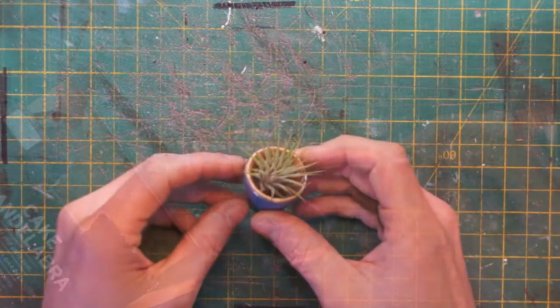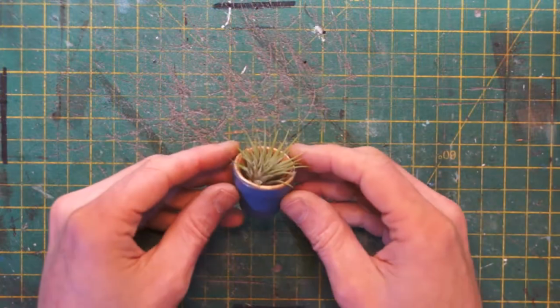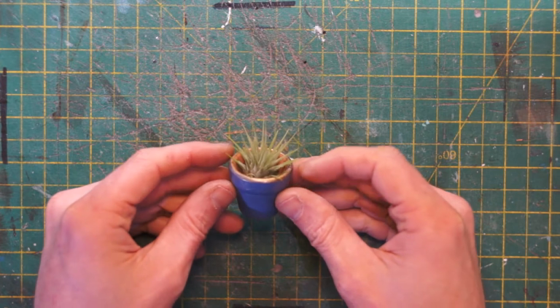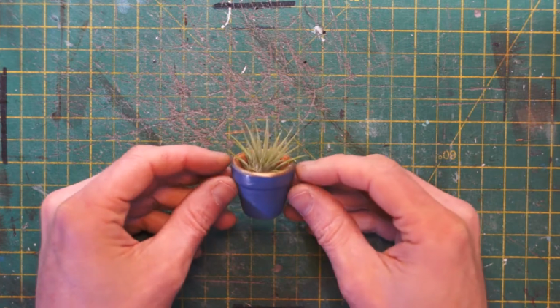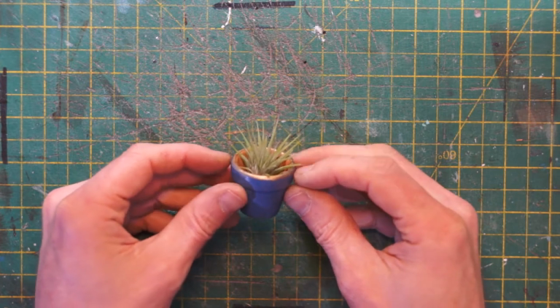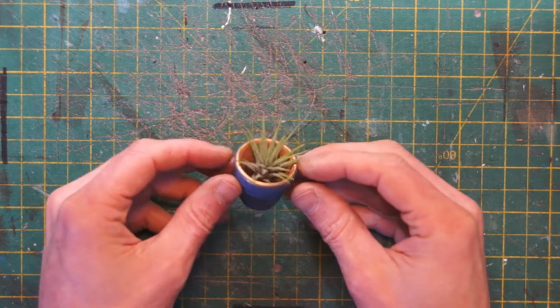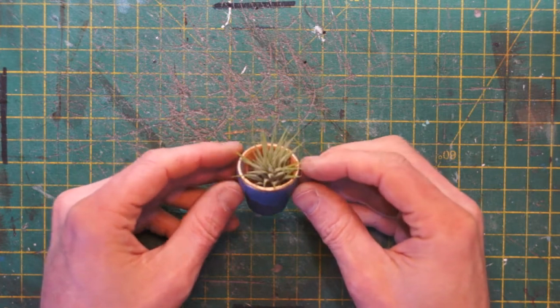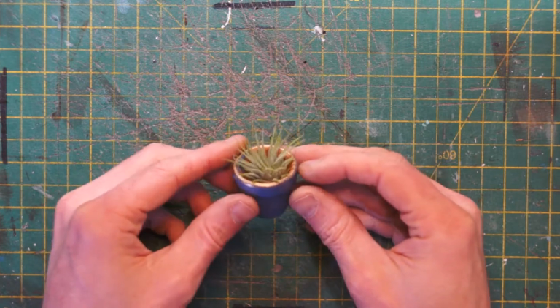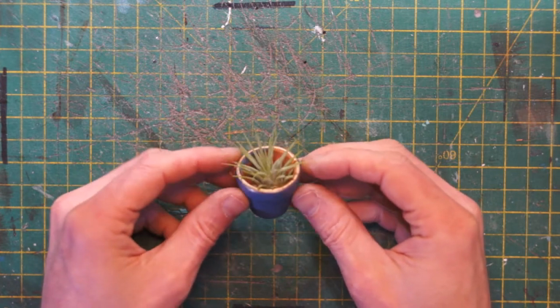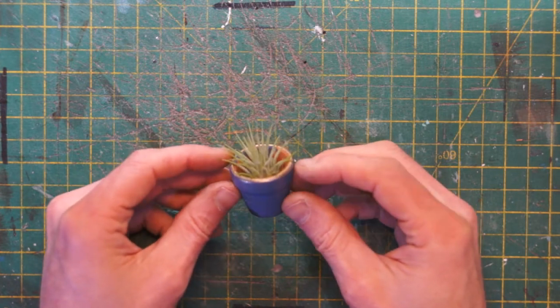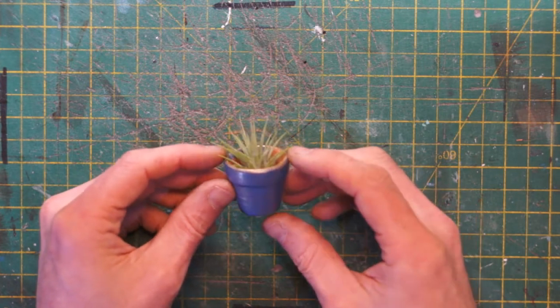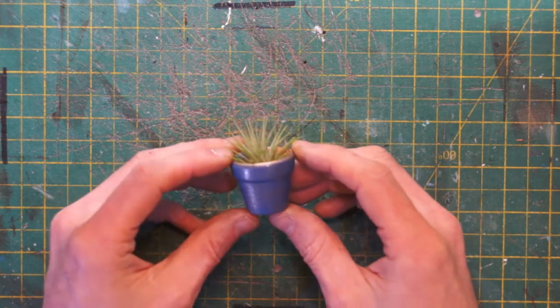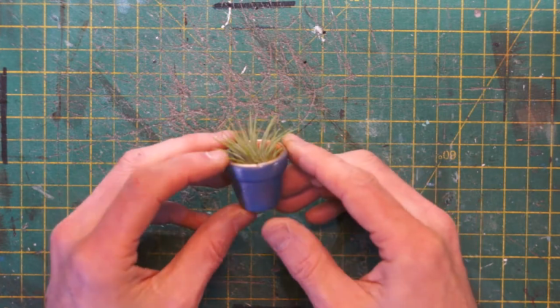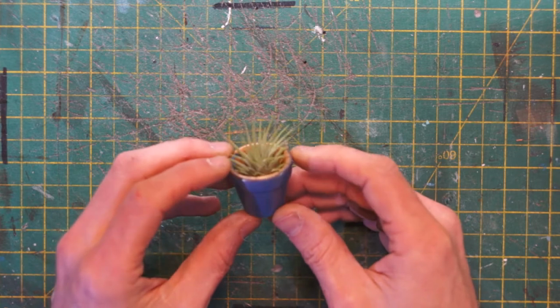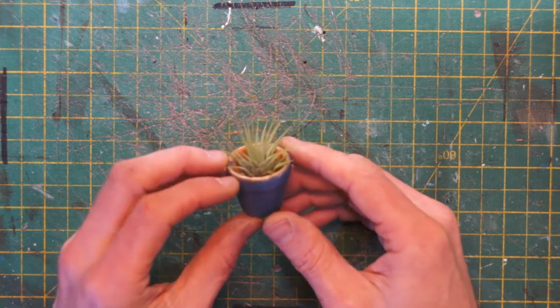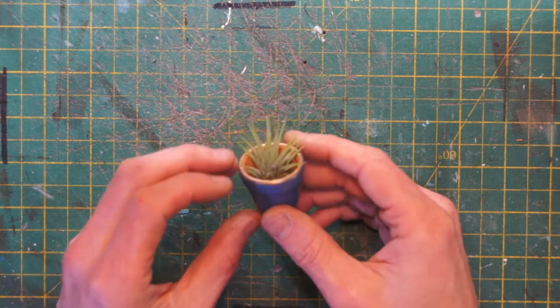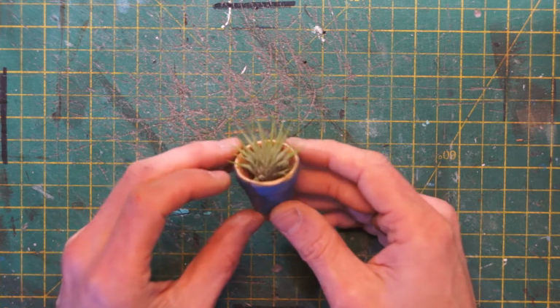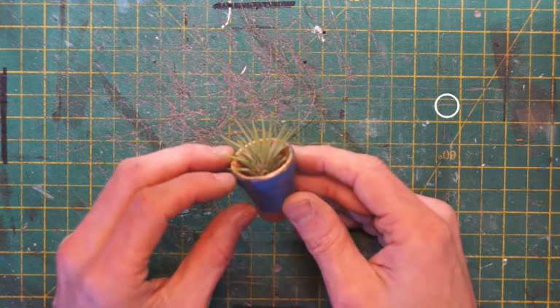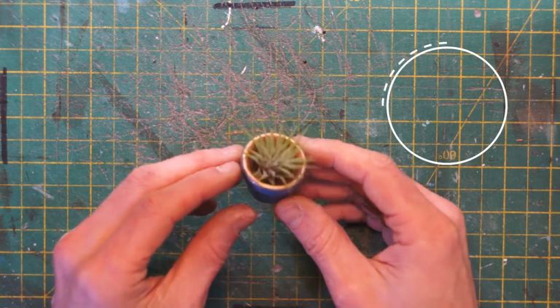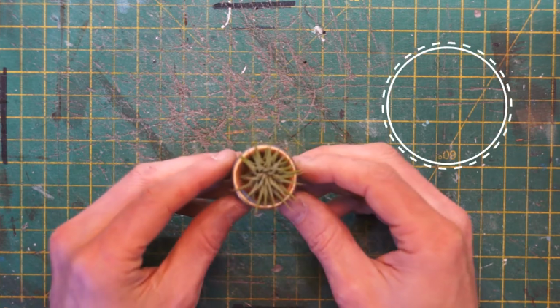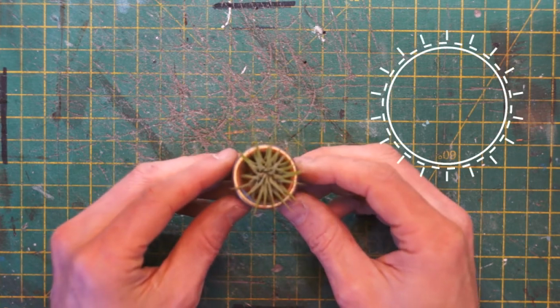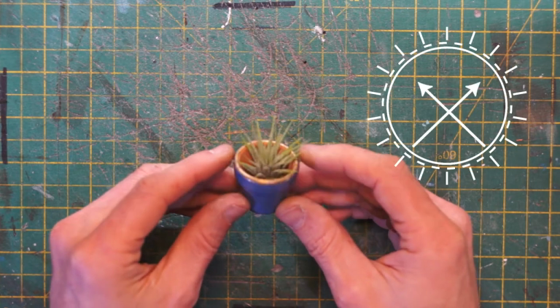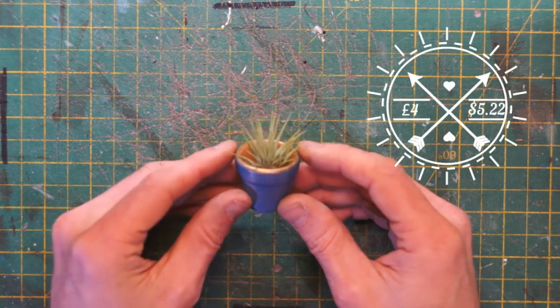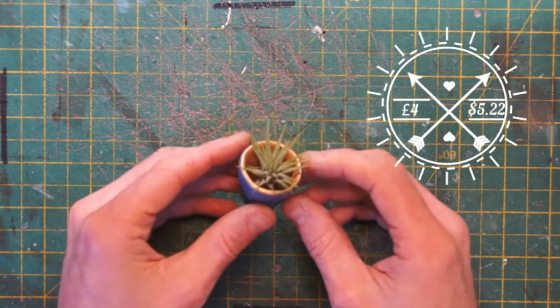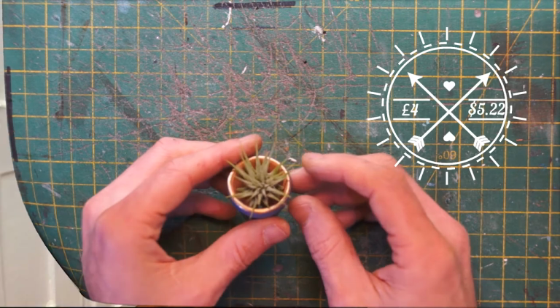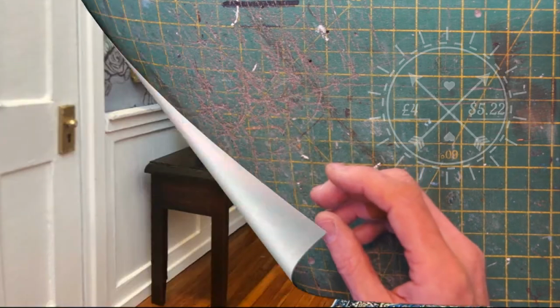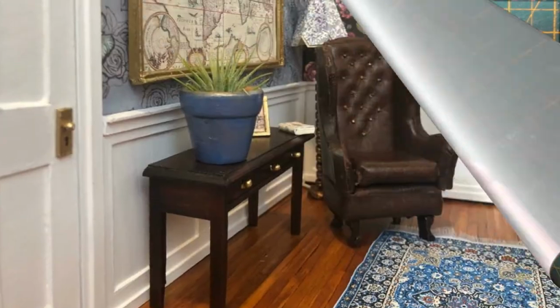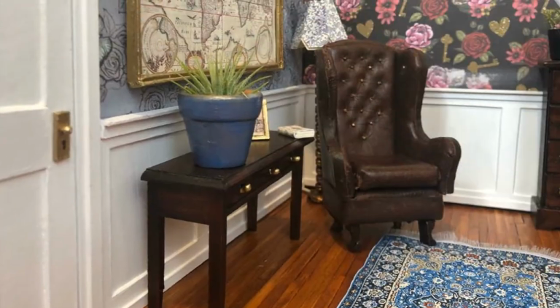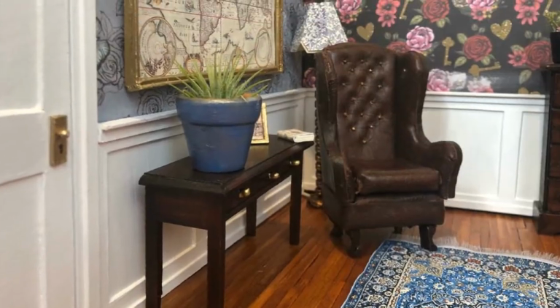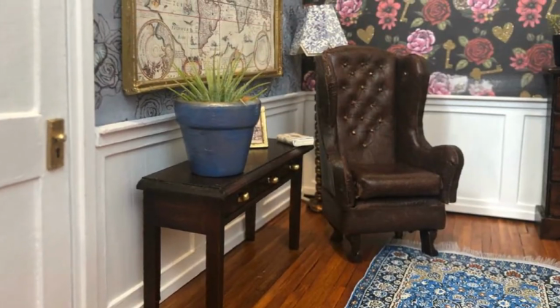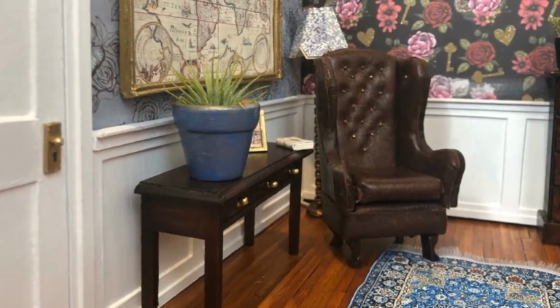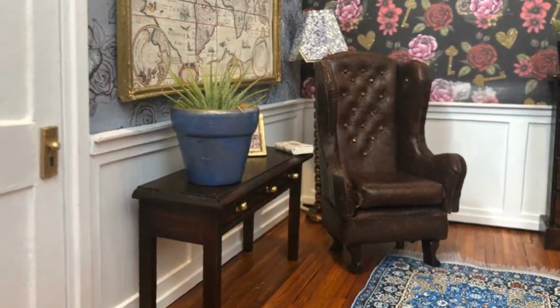This next one was a bit of an indulgence, but I couldn't resist. It's an air plant in a fantastic little terracotta pot from Pookie Plants, and this cost £4. And here it is in situ in one of my sets.